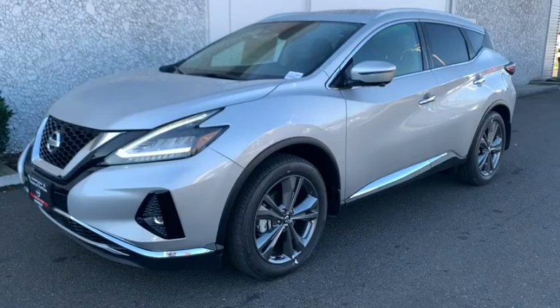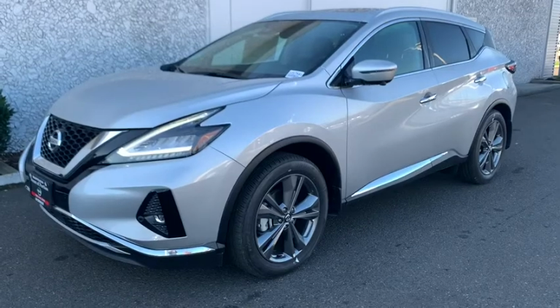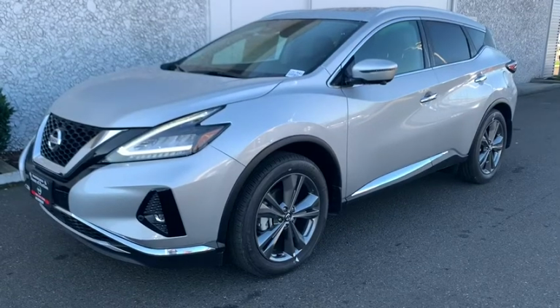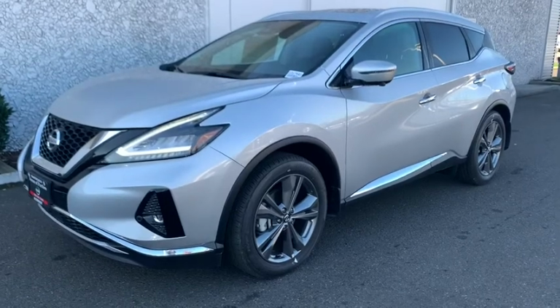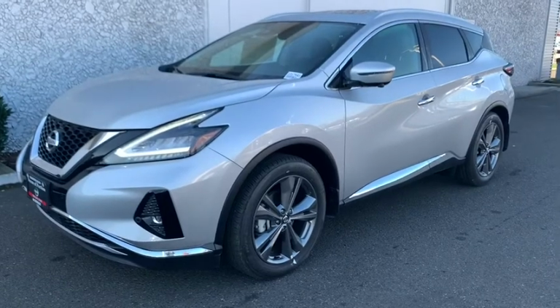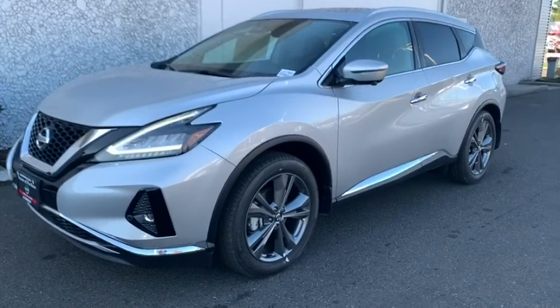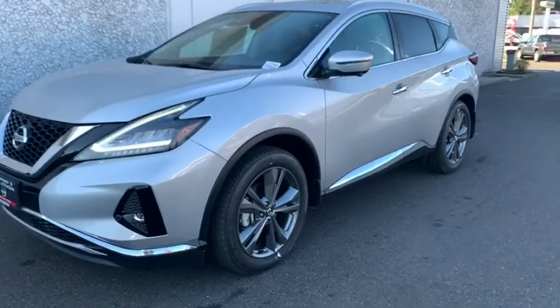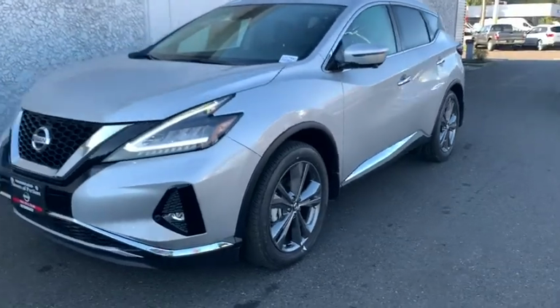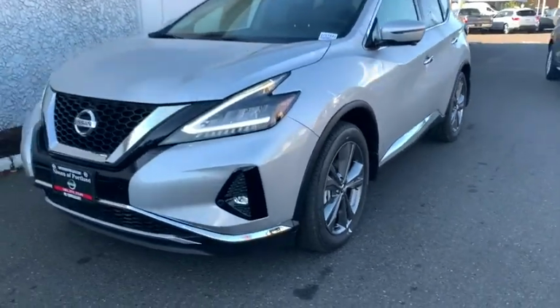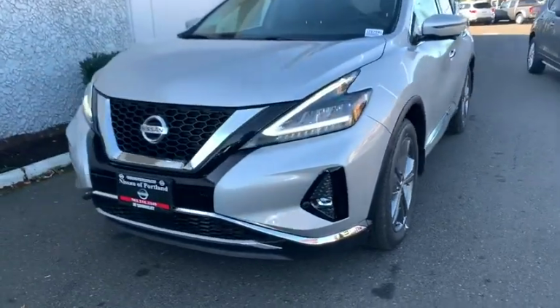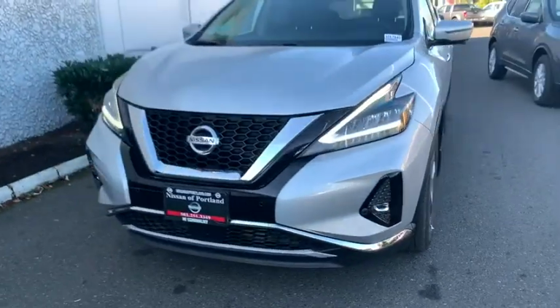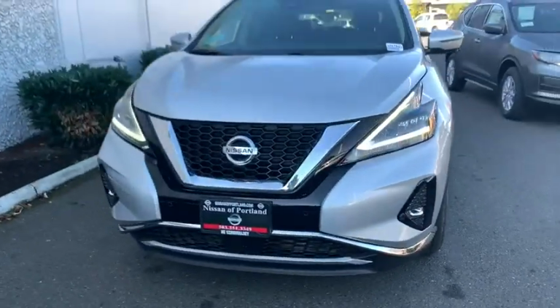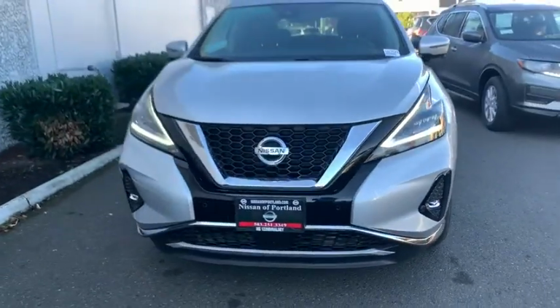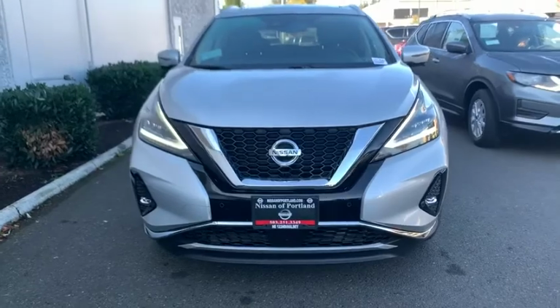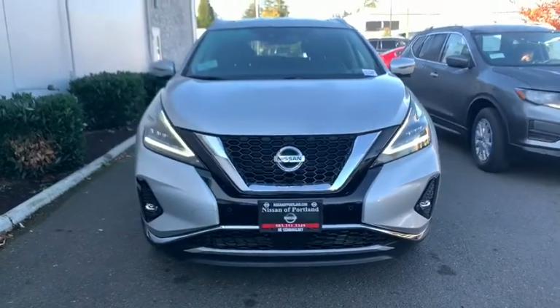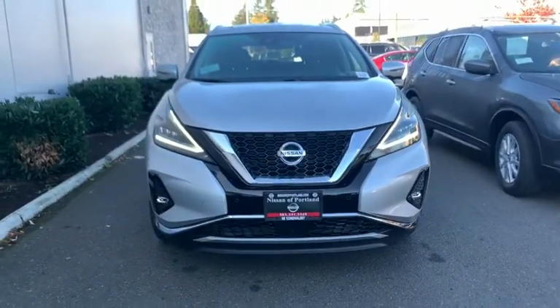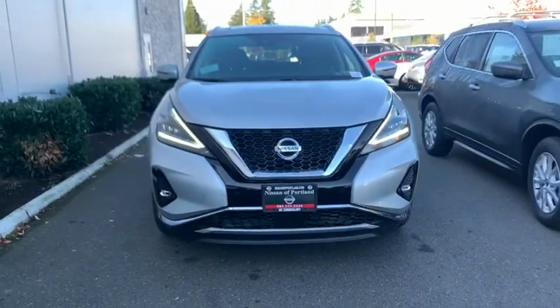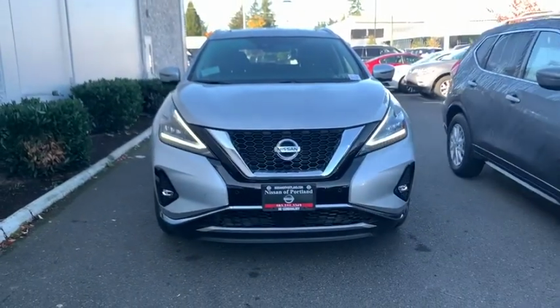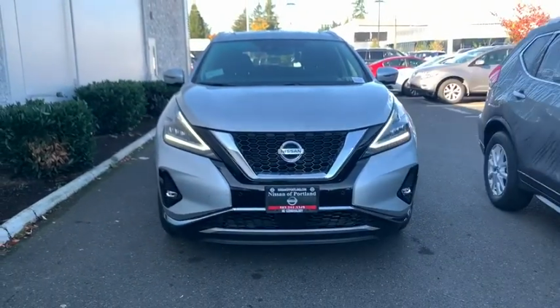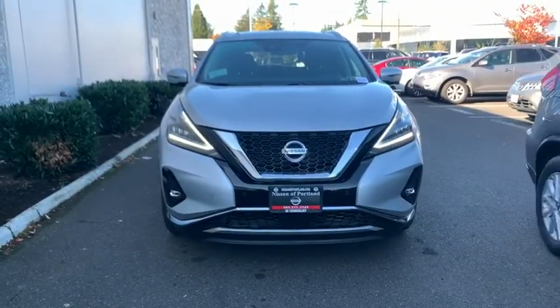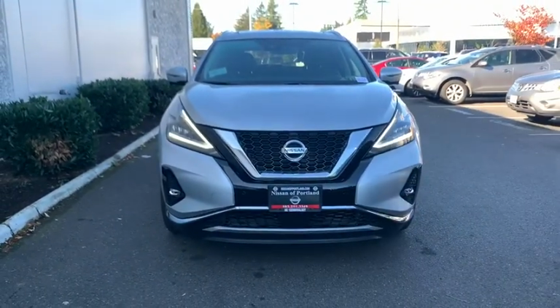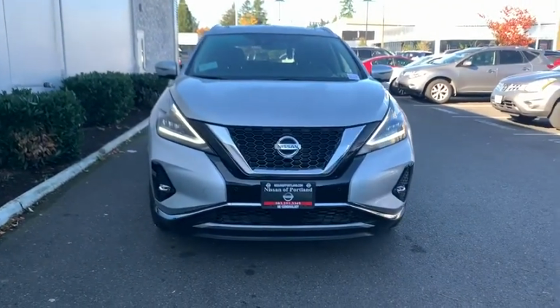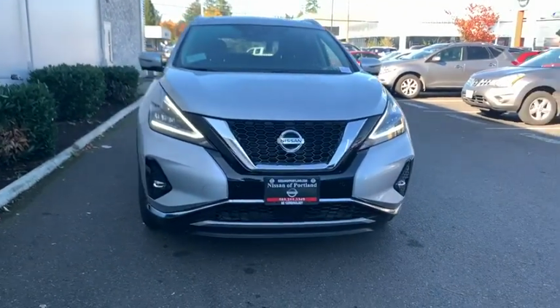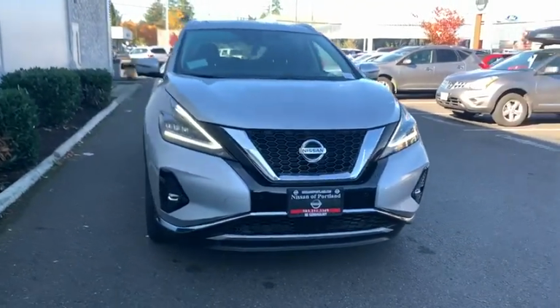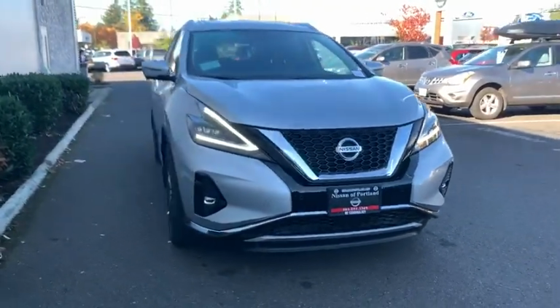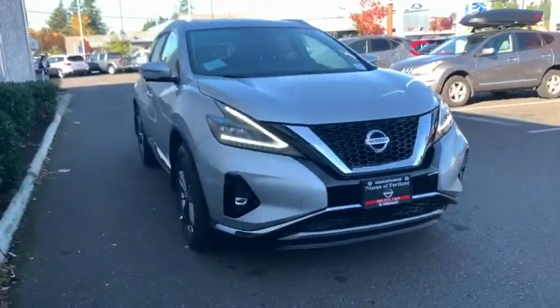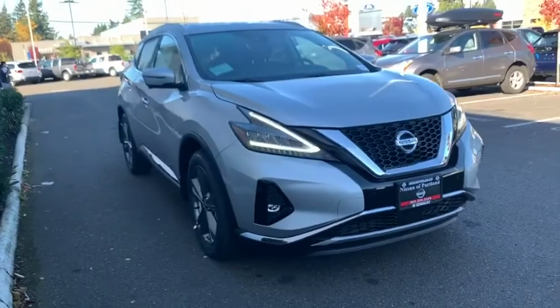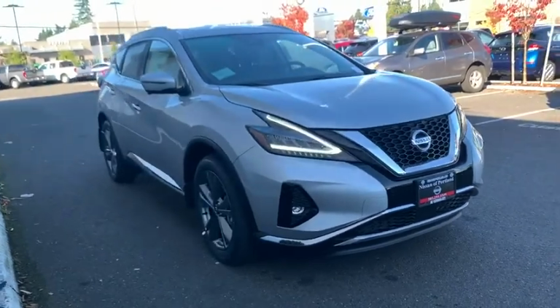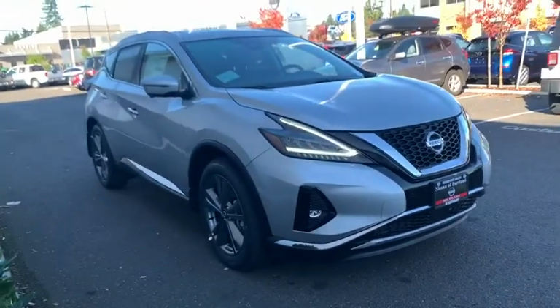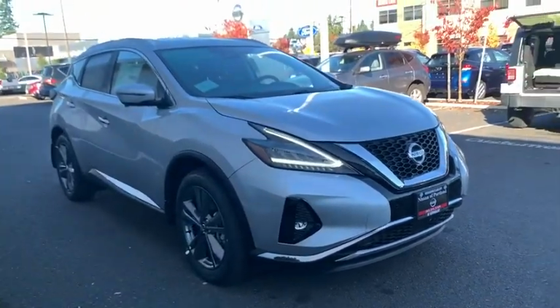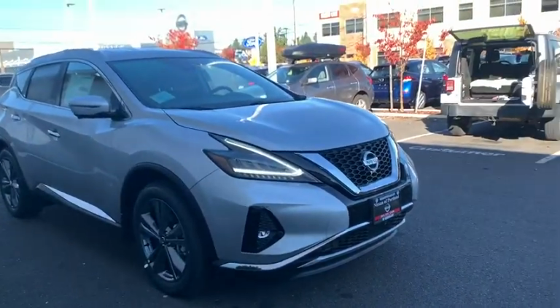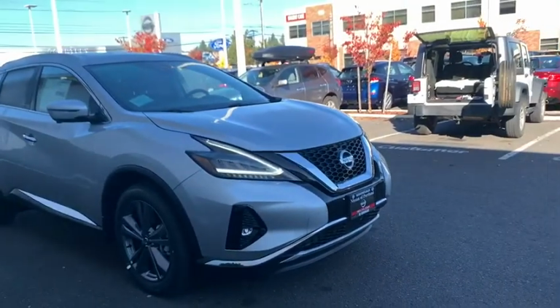Looking for the right vehicle? Check out the 2019 Nissan Murano. The peace of mind of award-winning safety, including a five-star rating for side impact crash safety, comes standard with the Nissan Murano.